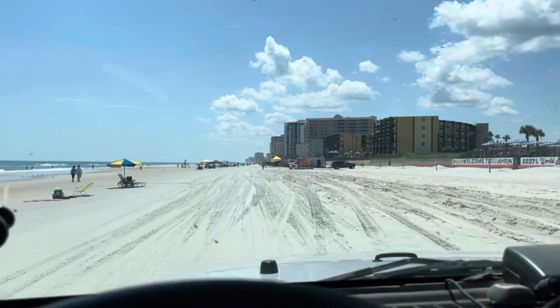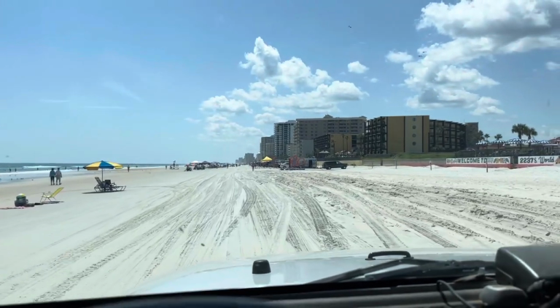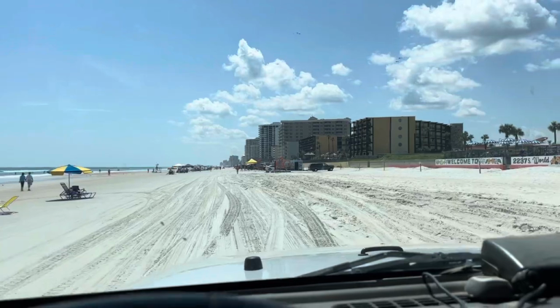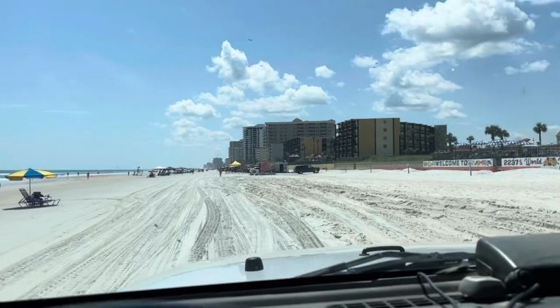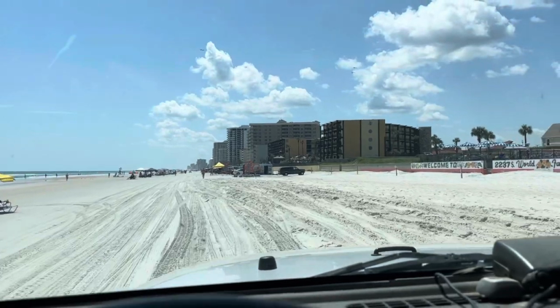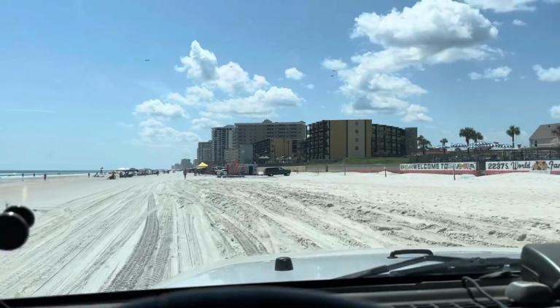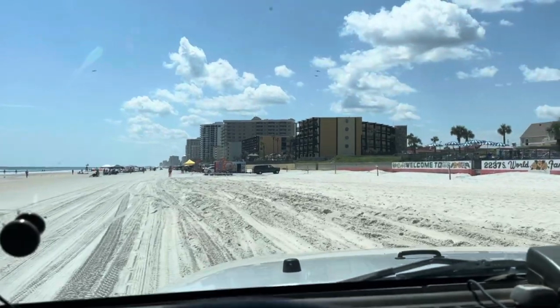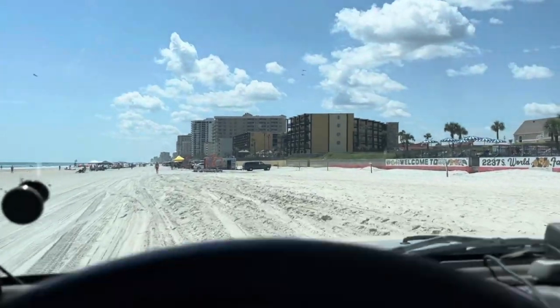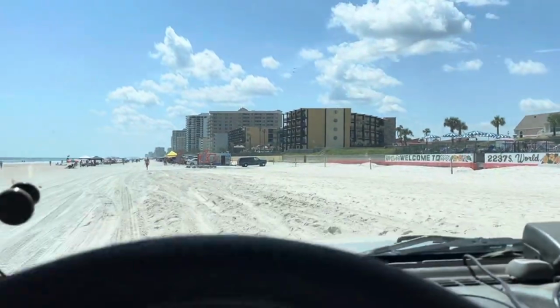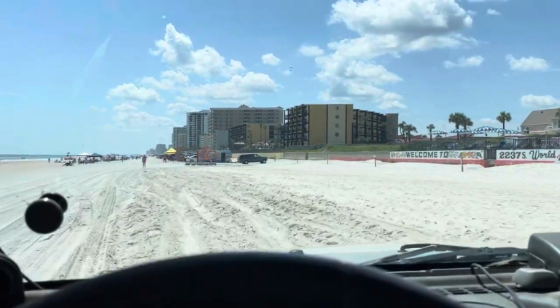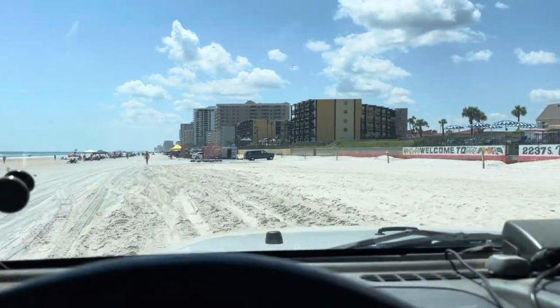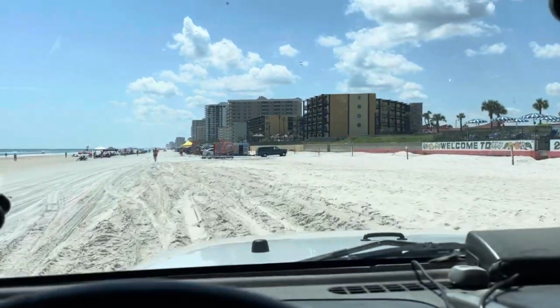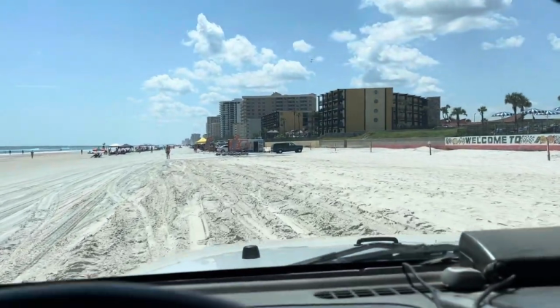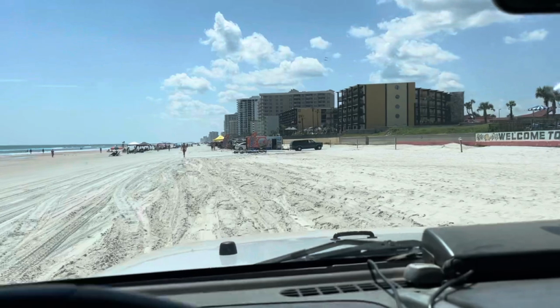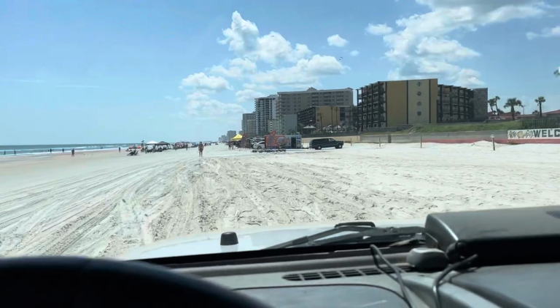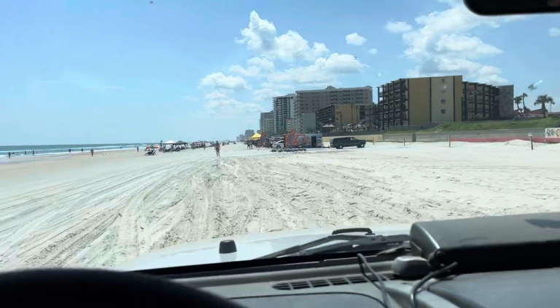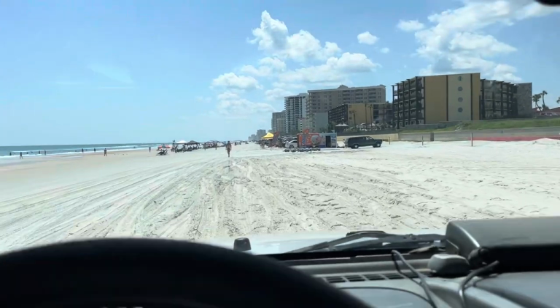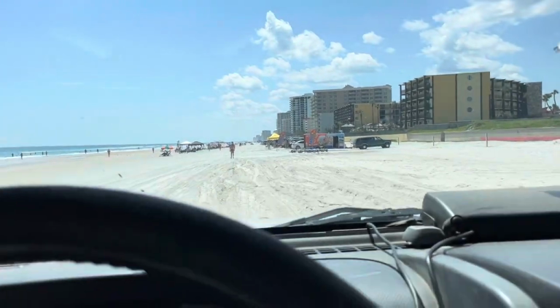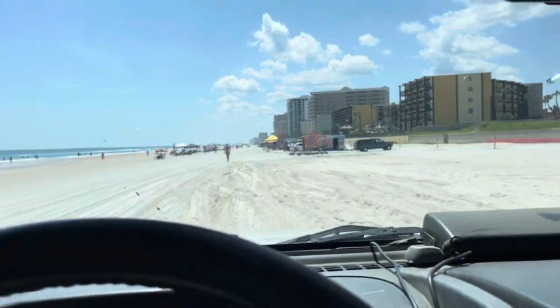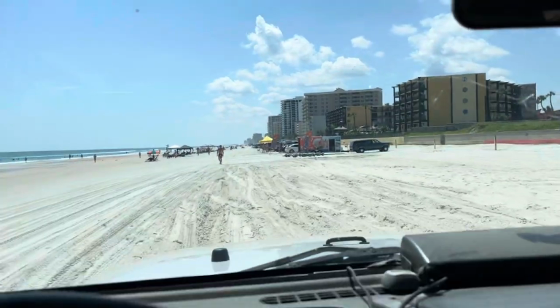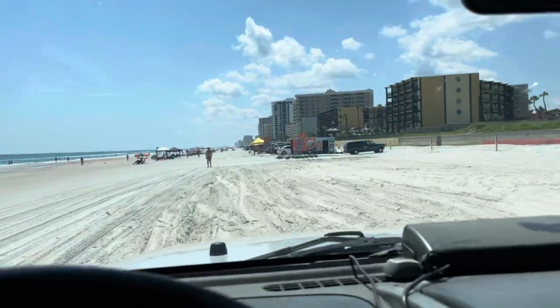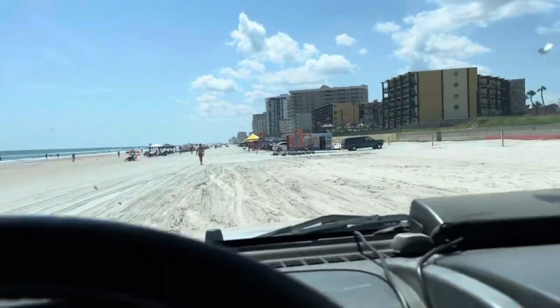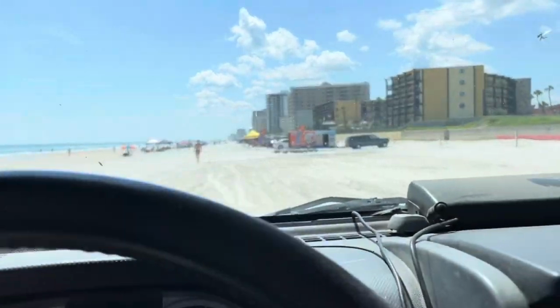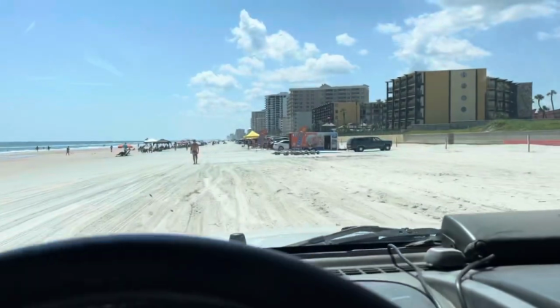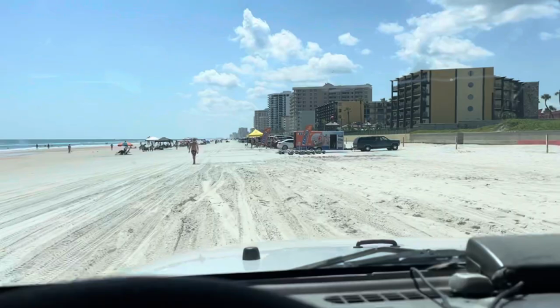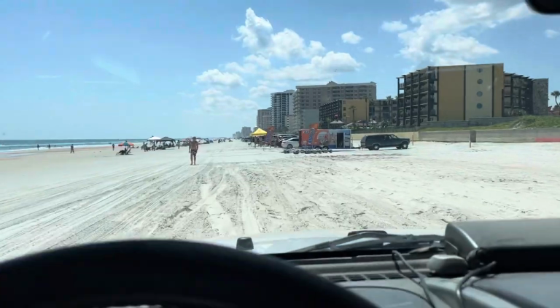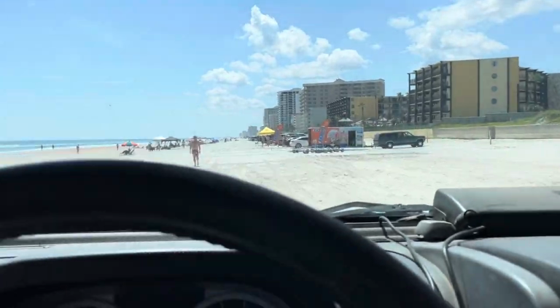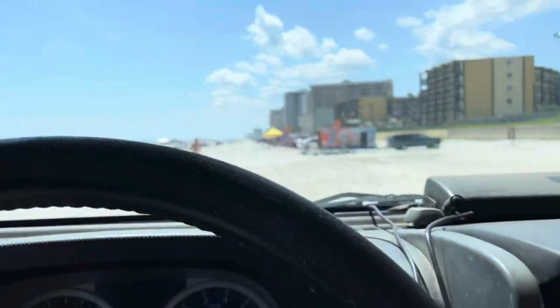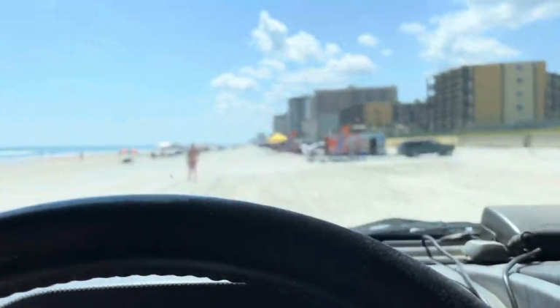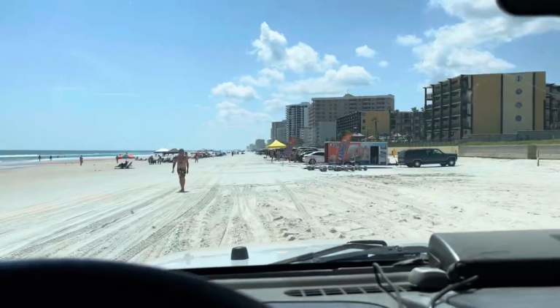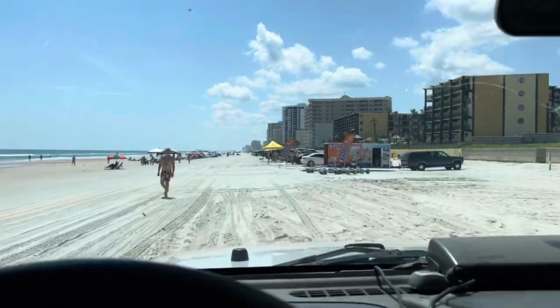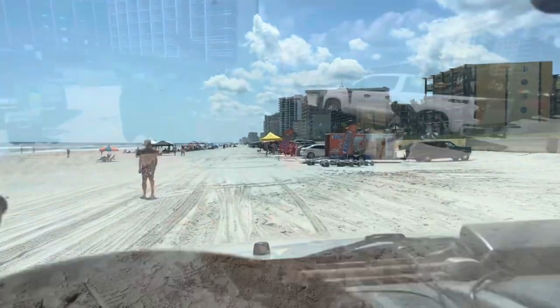Got some soft sand here — everybody's been getting stuck. Let's take the Jeep through it. She ain't nothing for the Jeep. Four low? I'm in two wheel drive — I'm not even in four low right now. Two wheel drive aired down, that's the only thing you need. Just air the tires down, you're good to go.